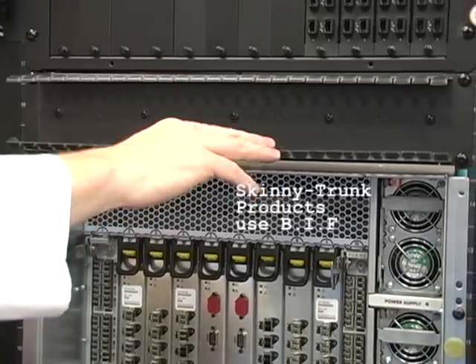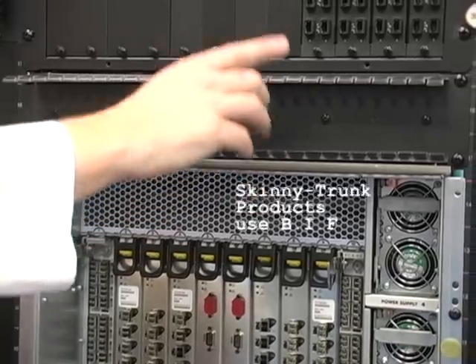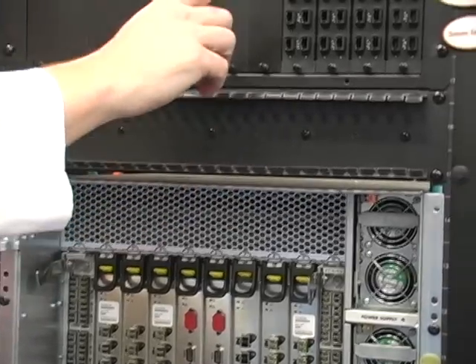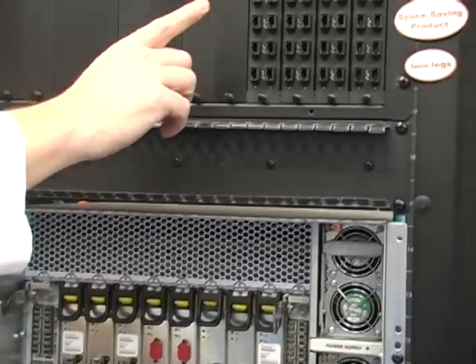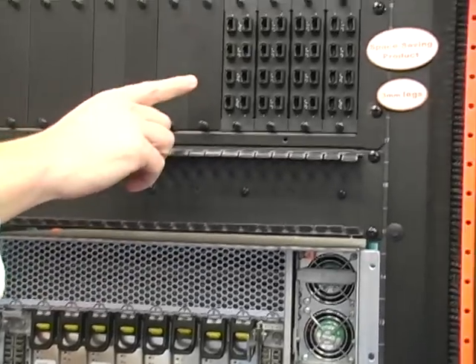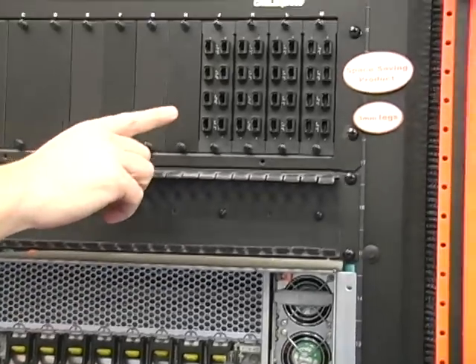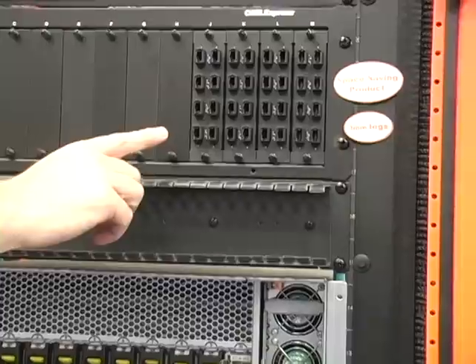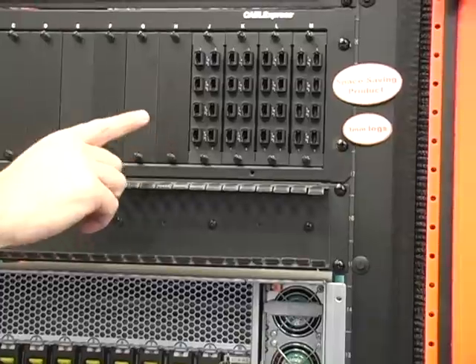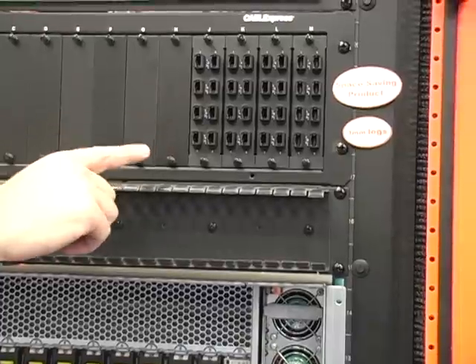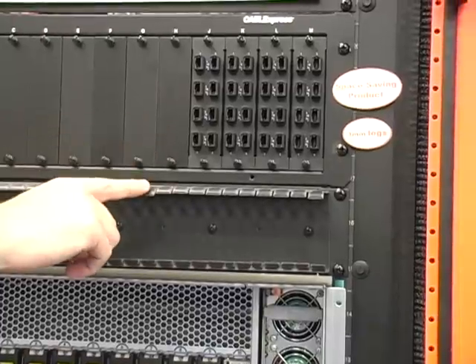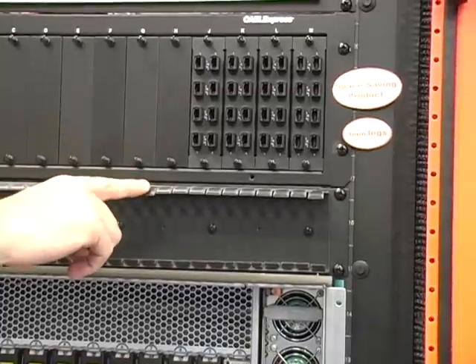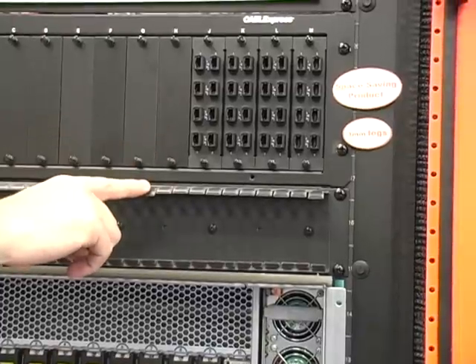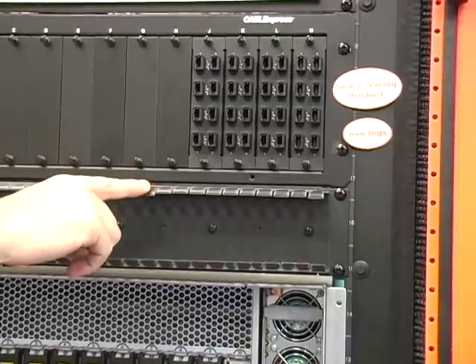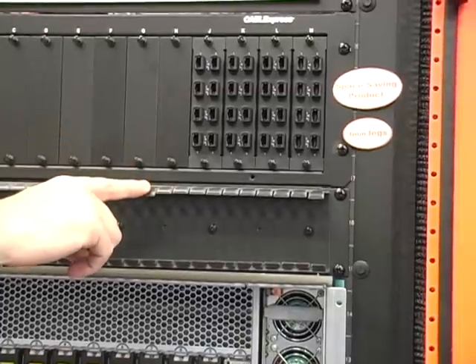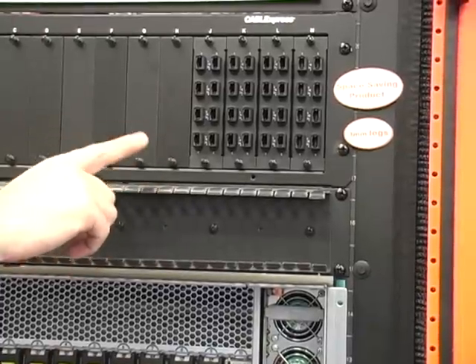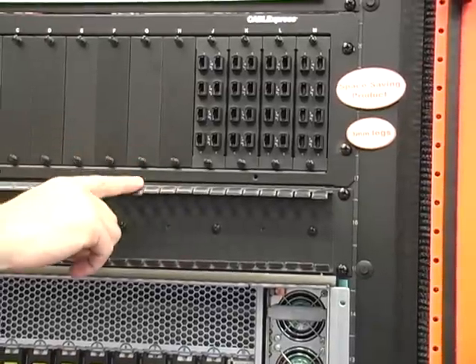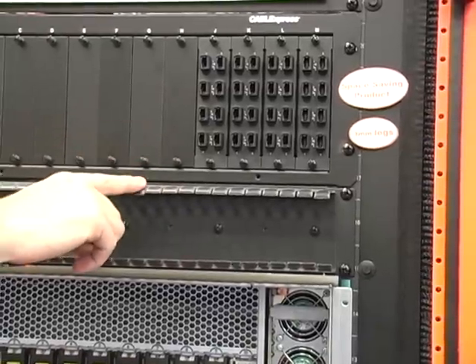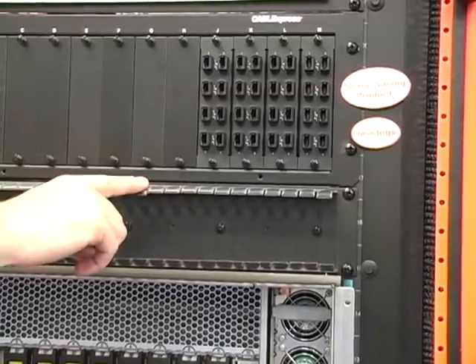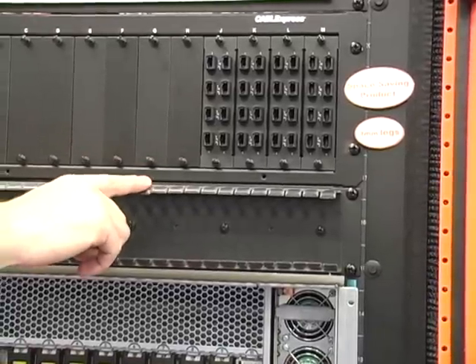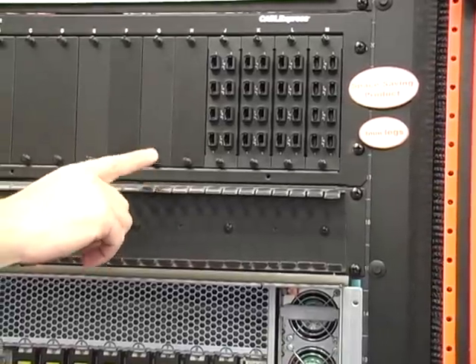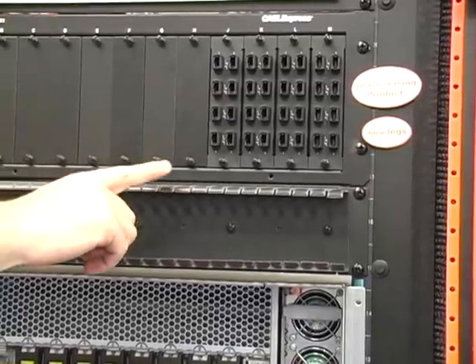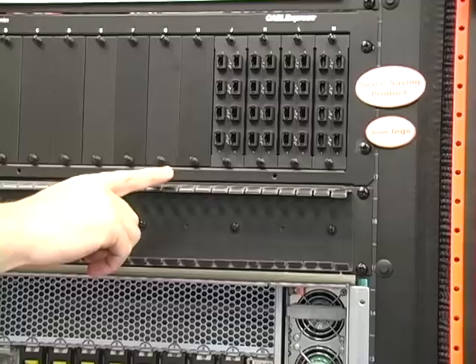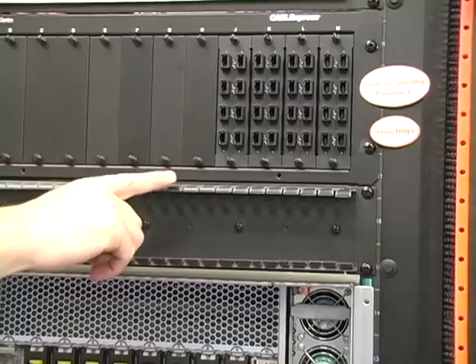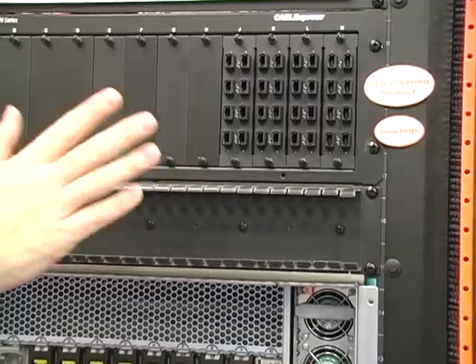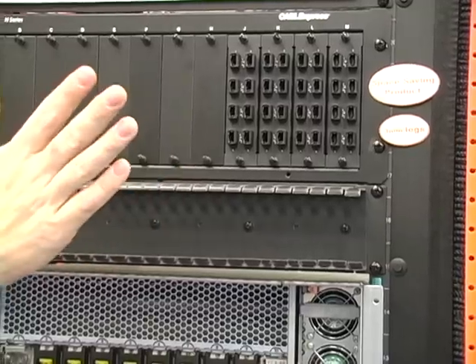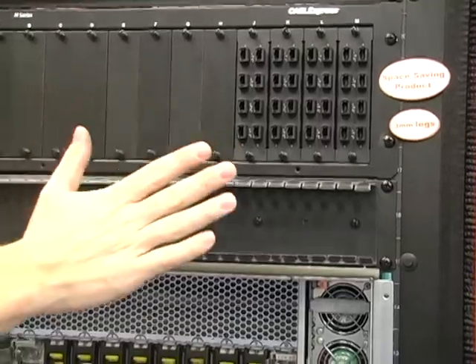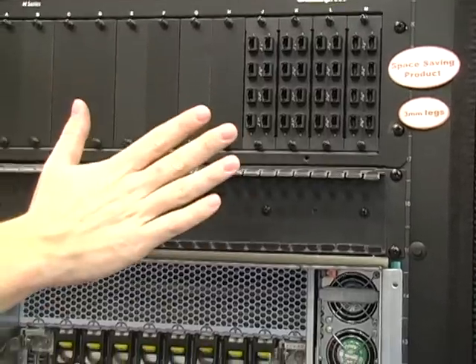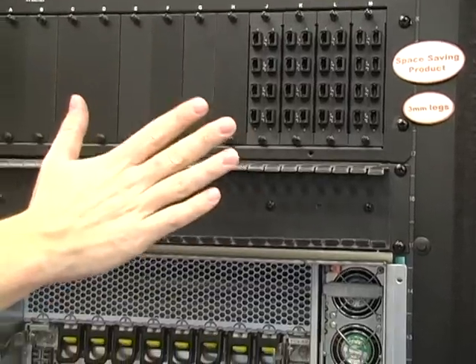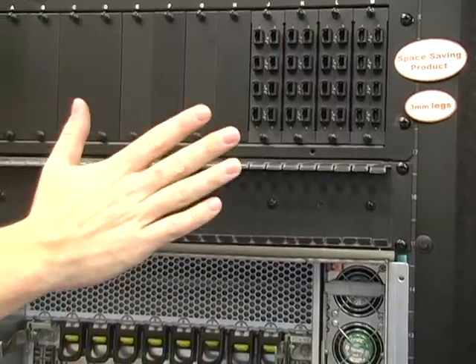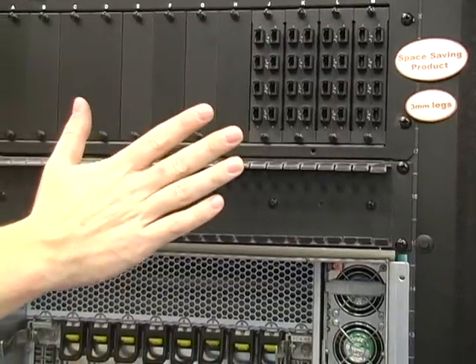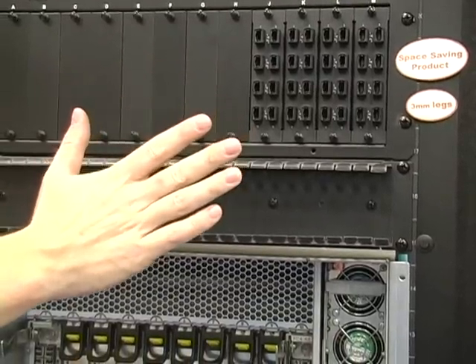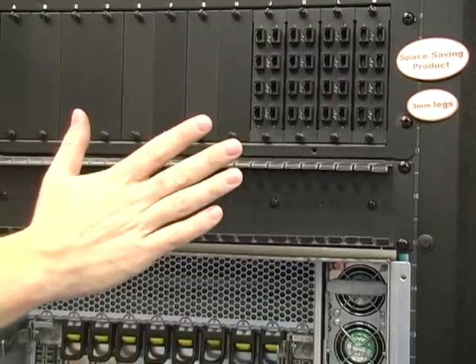Then I'm going to go up to a patch panel. This is typical of a TIA 942 design that we recommend. Once this is all cabled up, the door can be shut, thus protecting the active equipment.